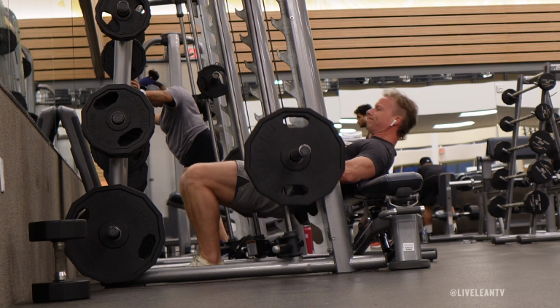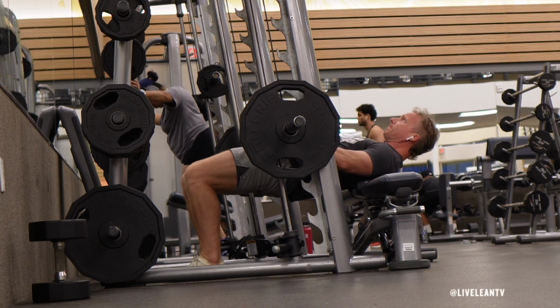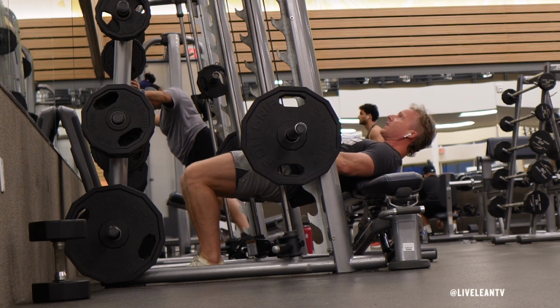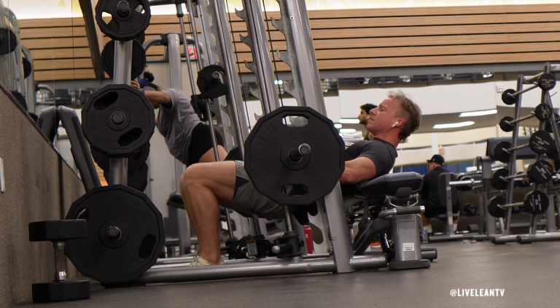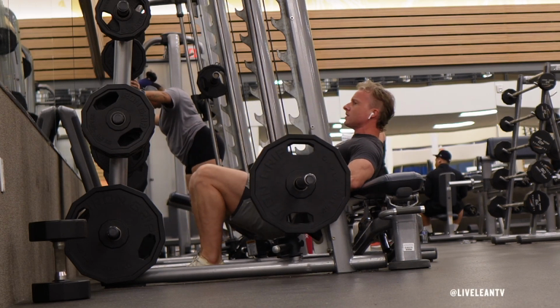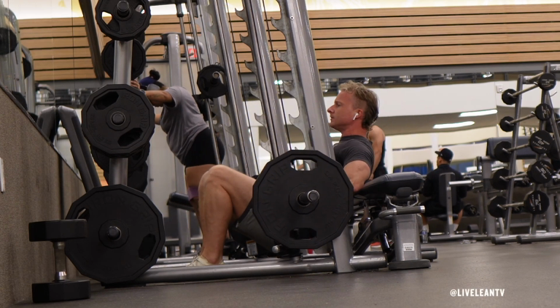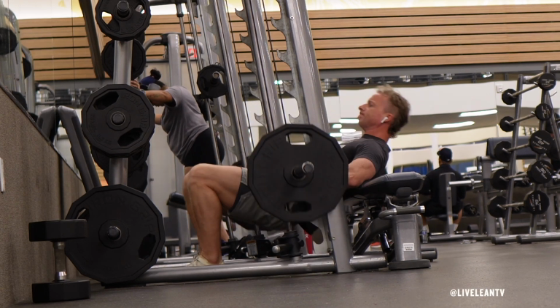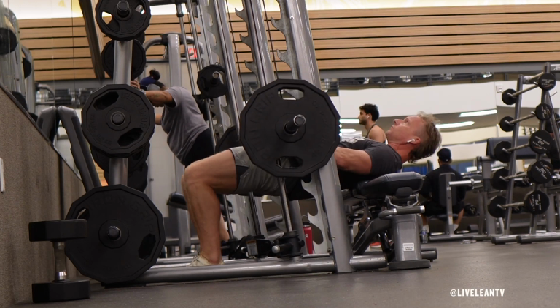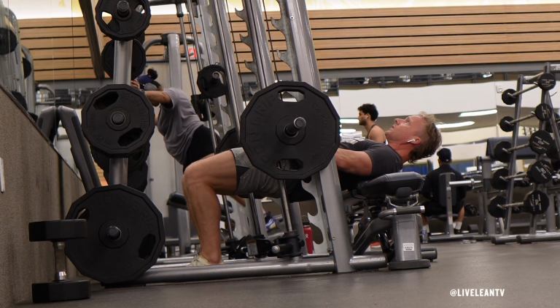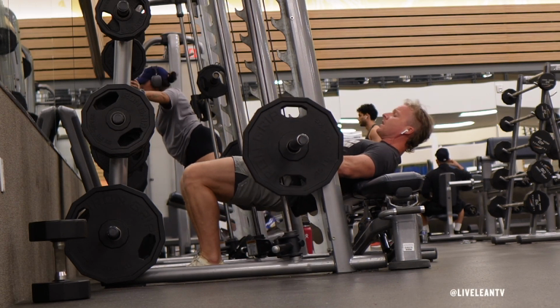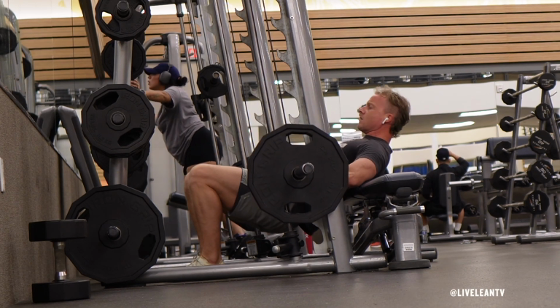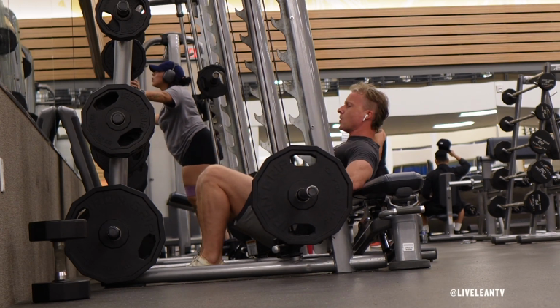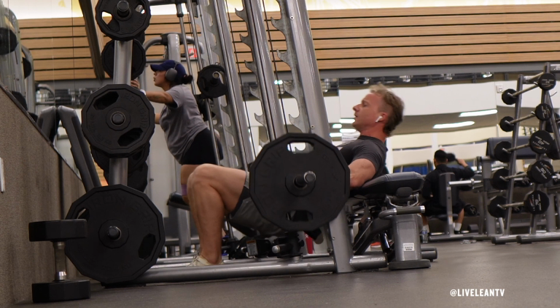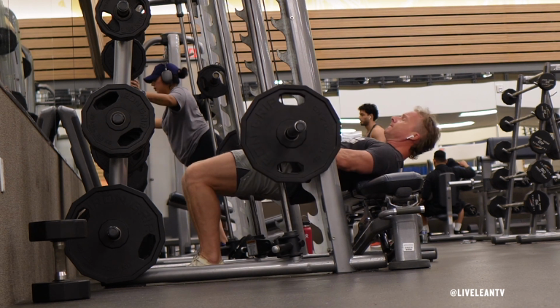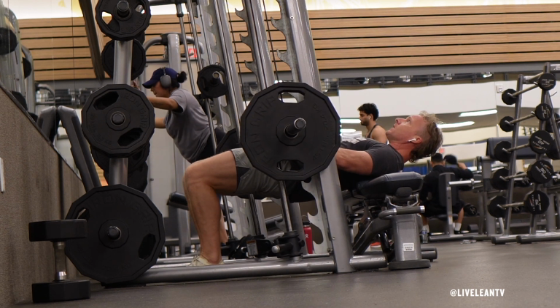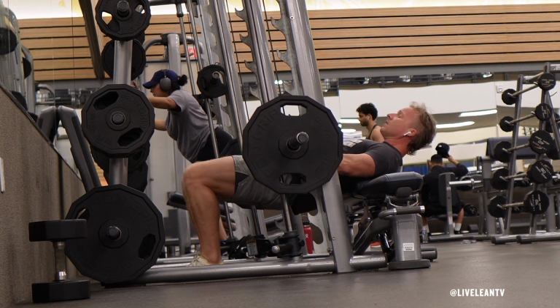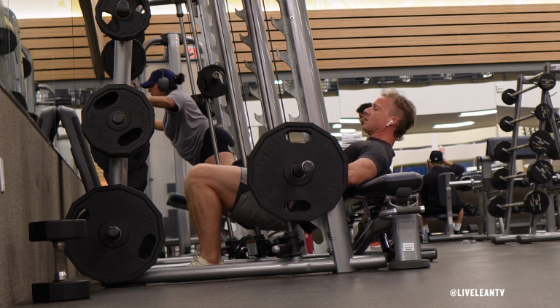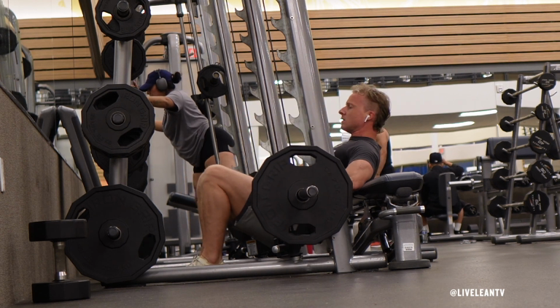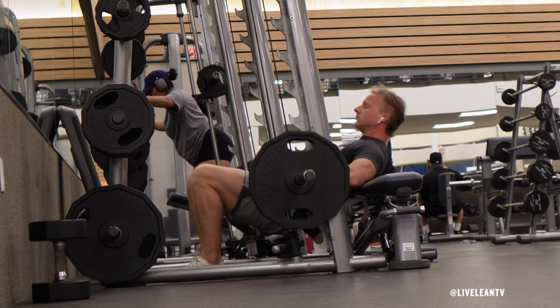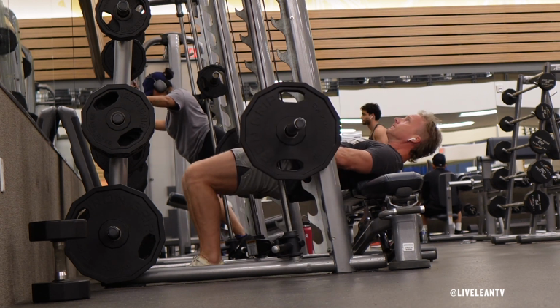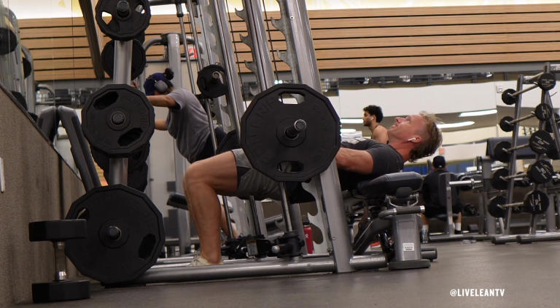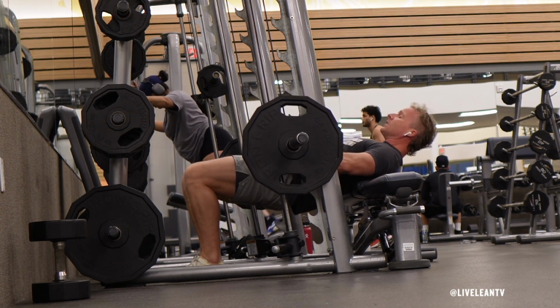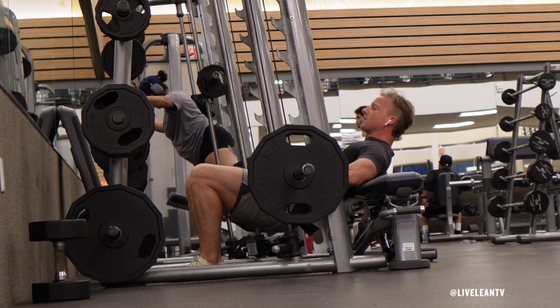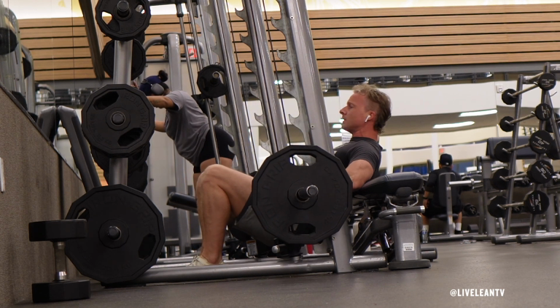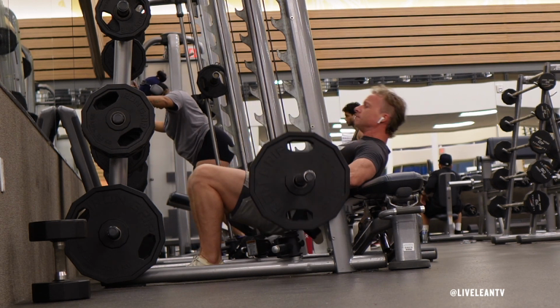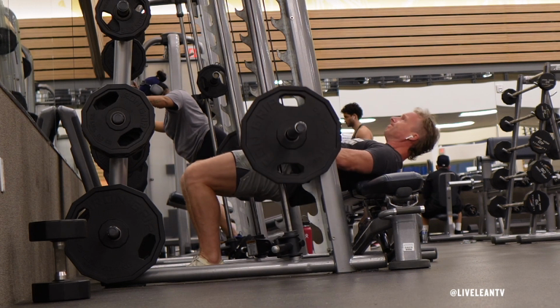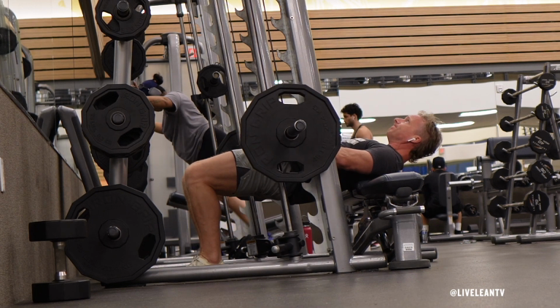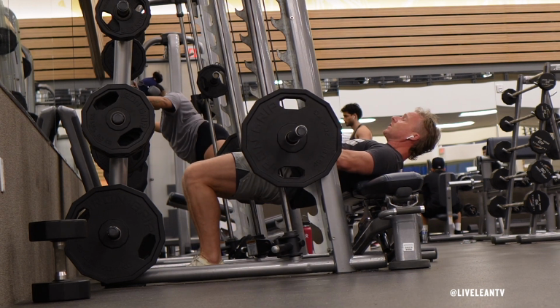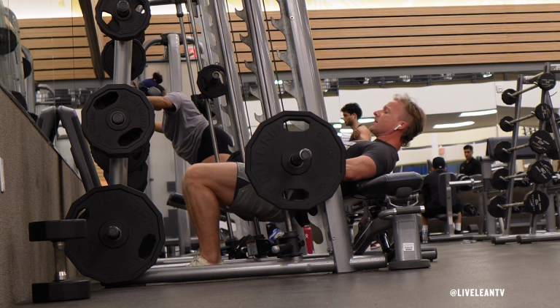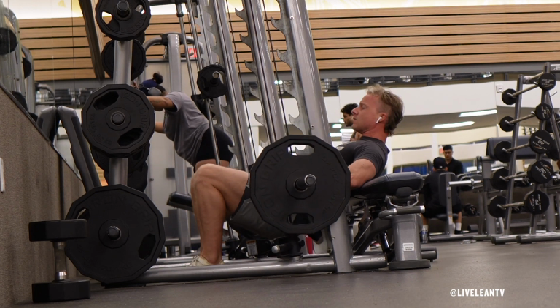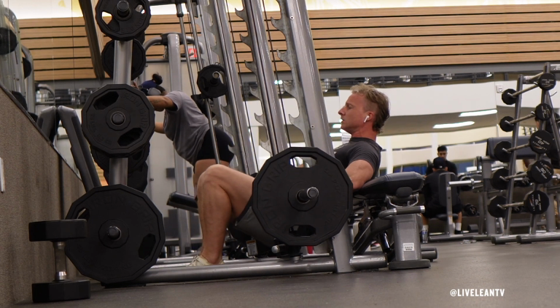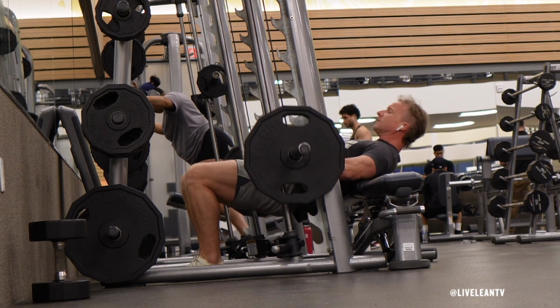The Smith Machine Hip Thrust is an exercise that targets the muscles in the glutes. Since the barbell on the Smith Machine moves in a locked-in, straight-up-and-down path, it requires less activation of the stabilization muscles, thus making it easier to isolate the muscles in the glutes.